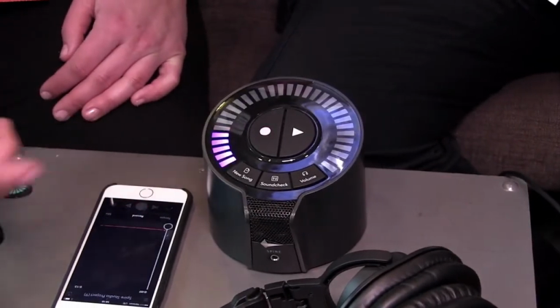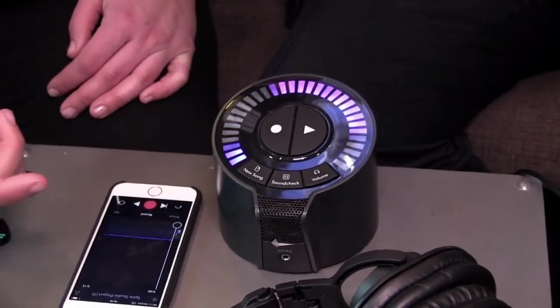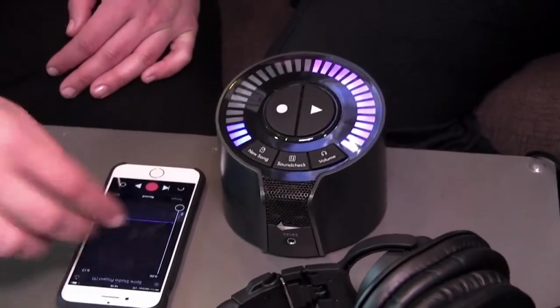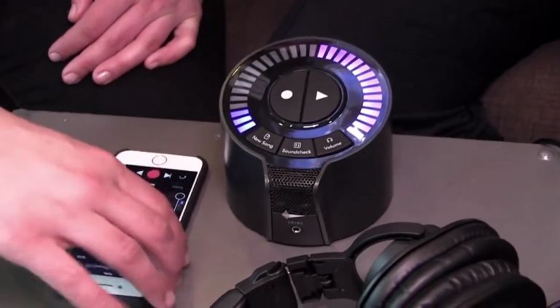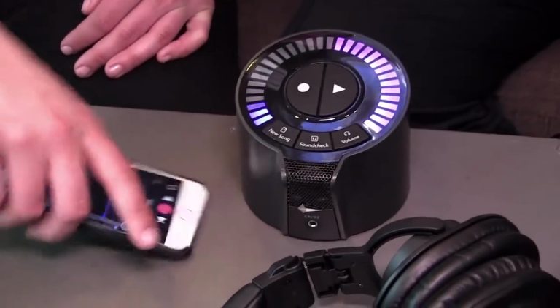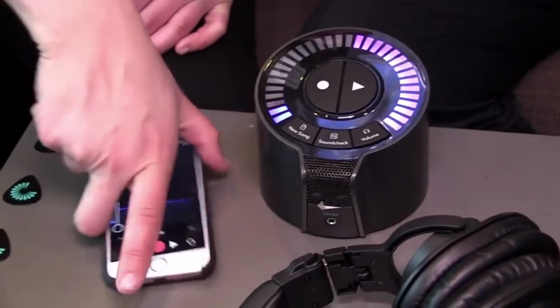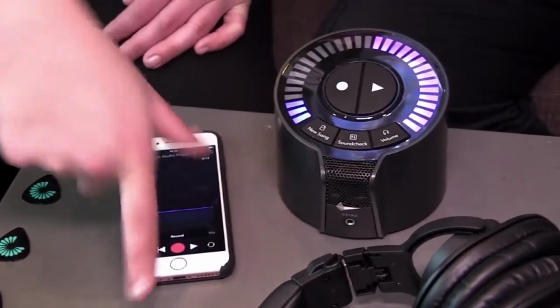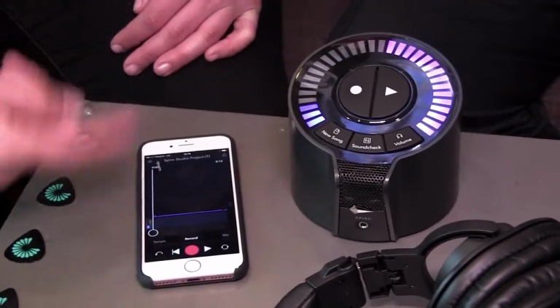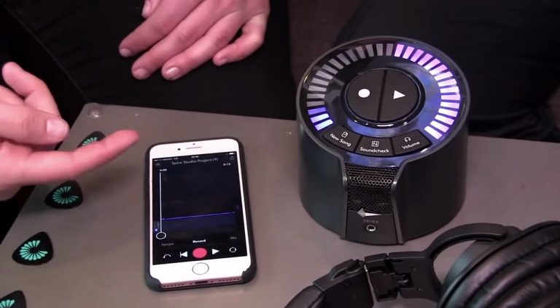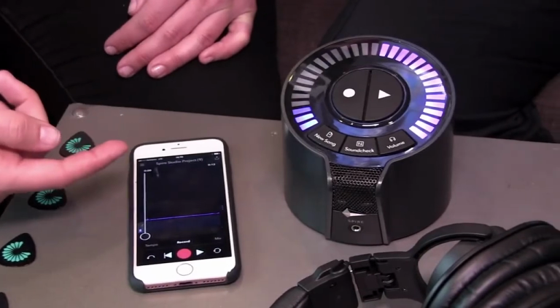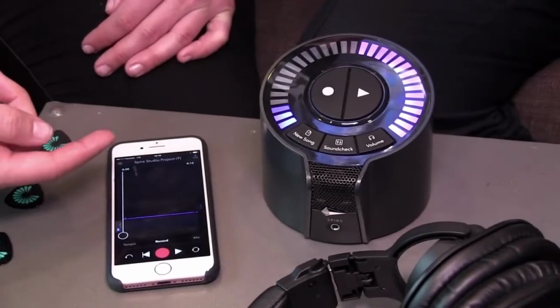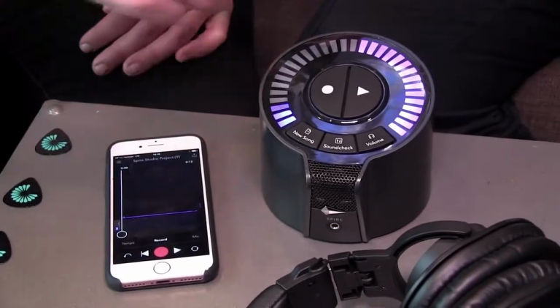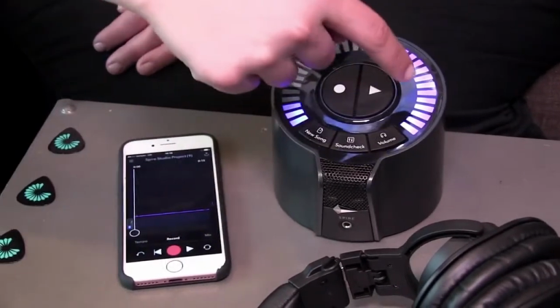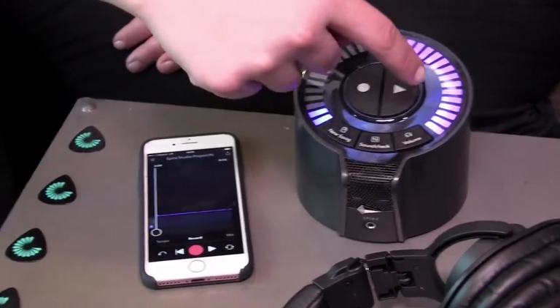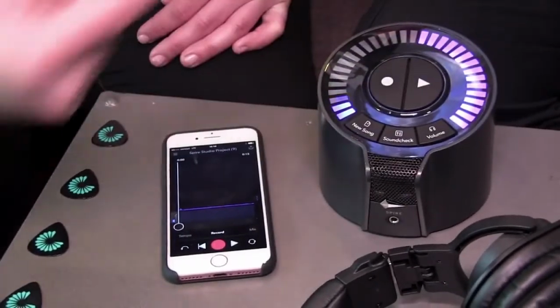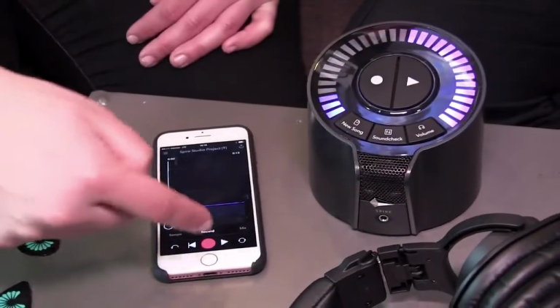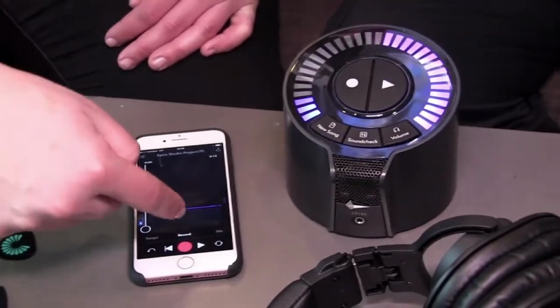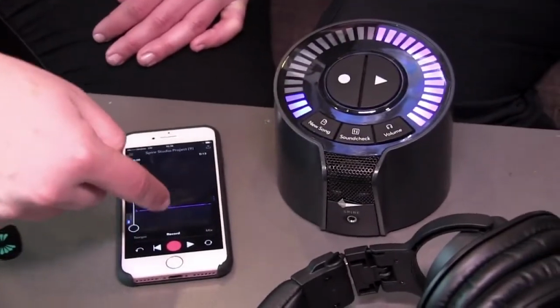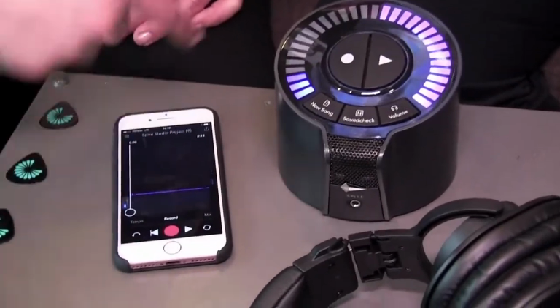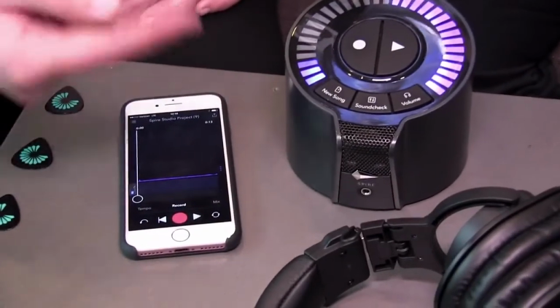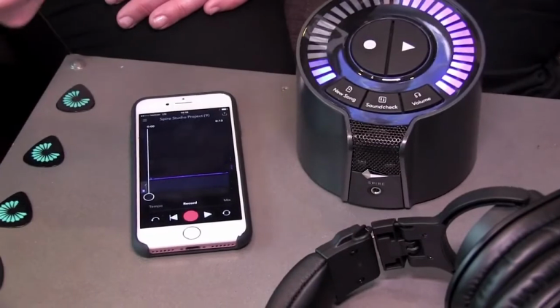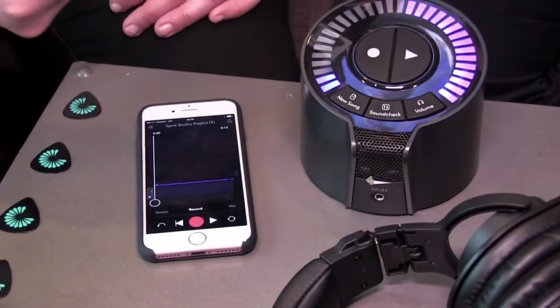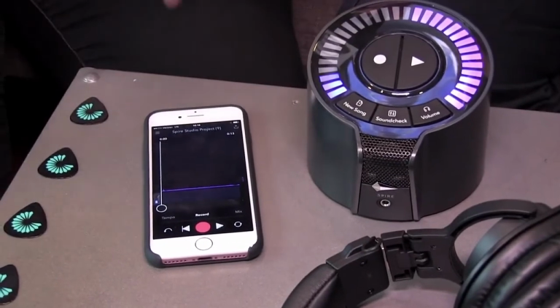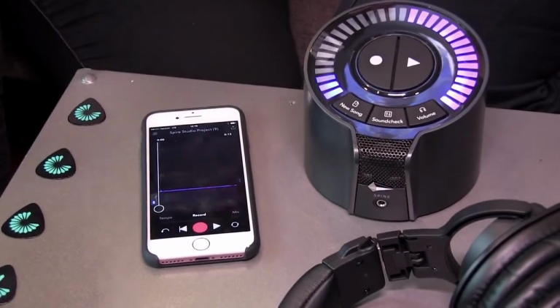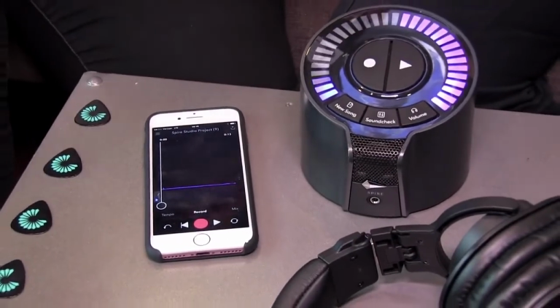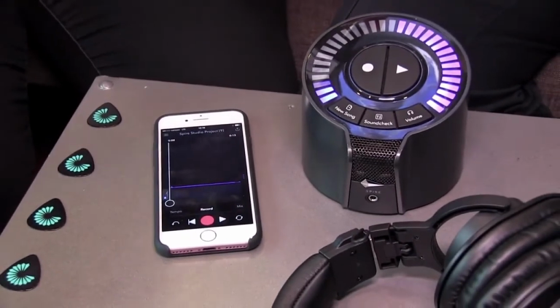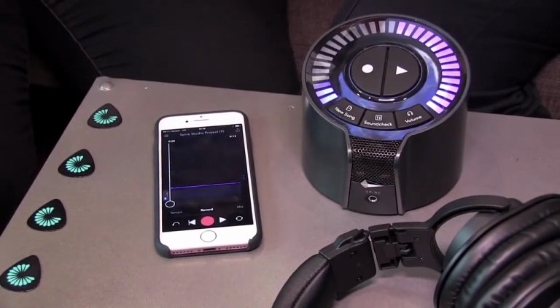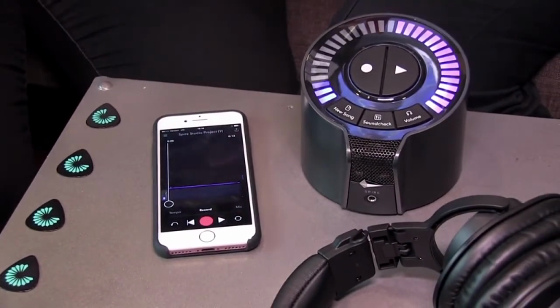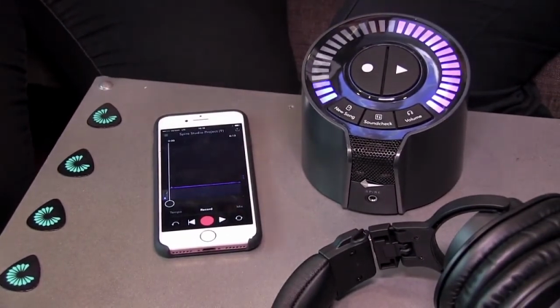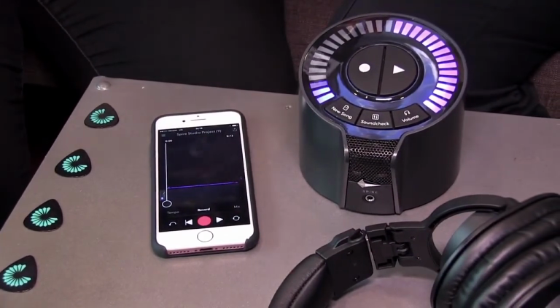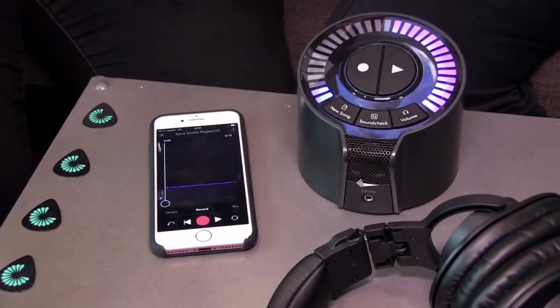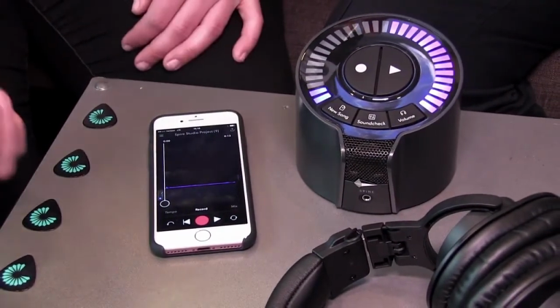What I'm doing right now is arming the next track. This is our first track, and by pressing record again I've armed the second. Again, something we've simplified and made easier for folks that don't really understand that process.